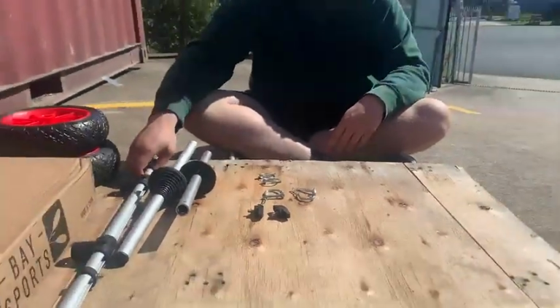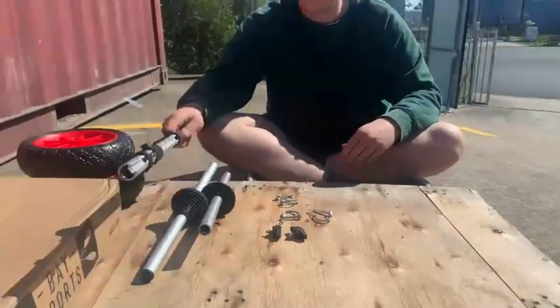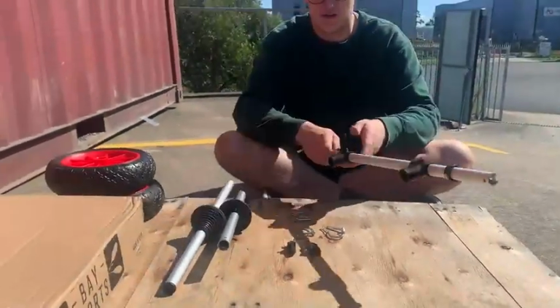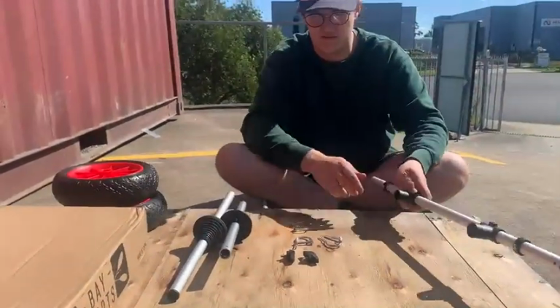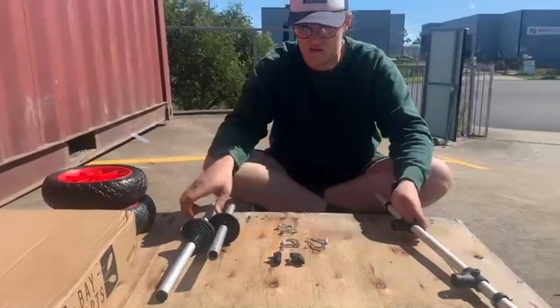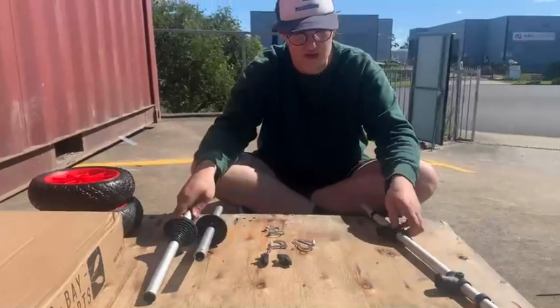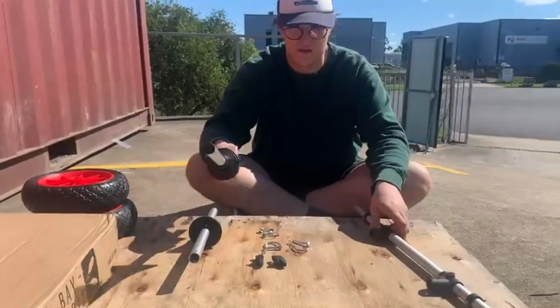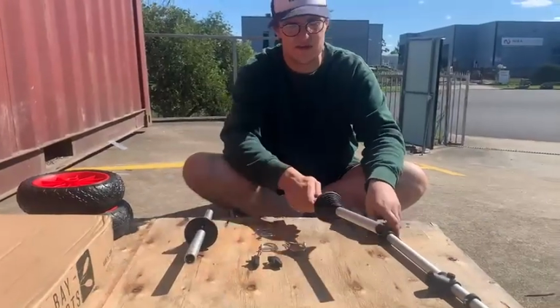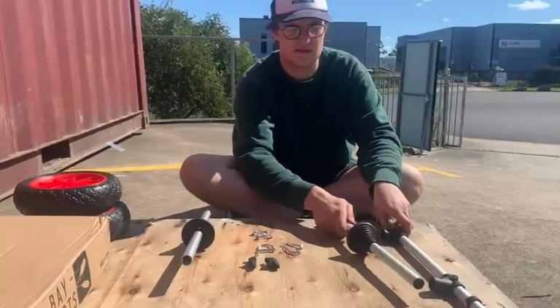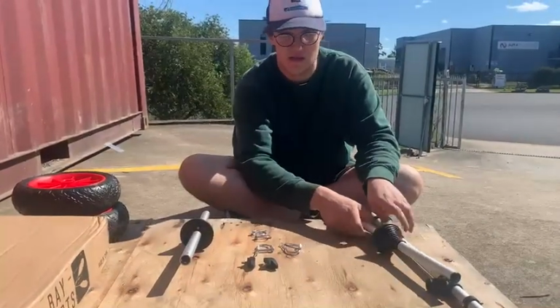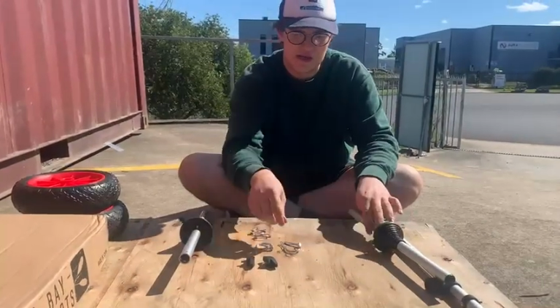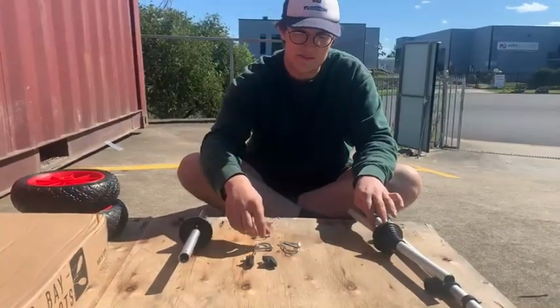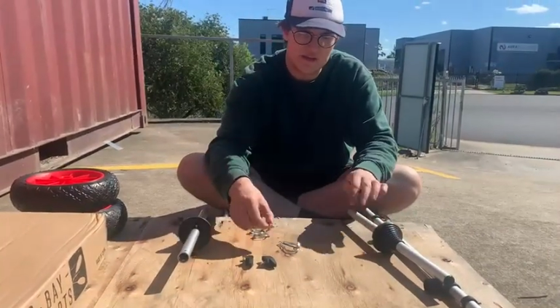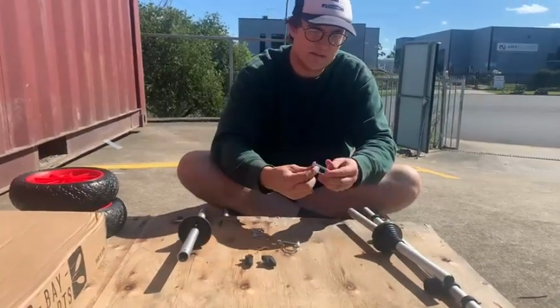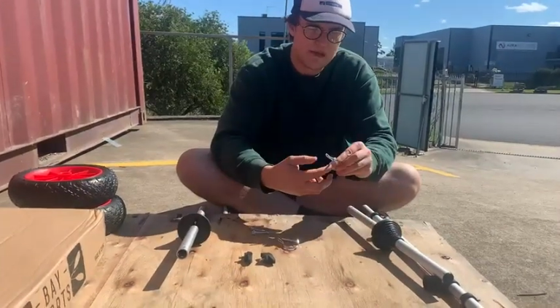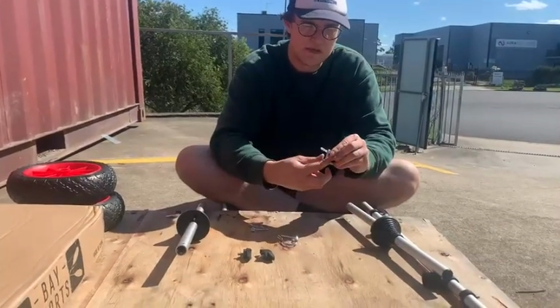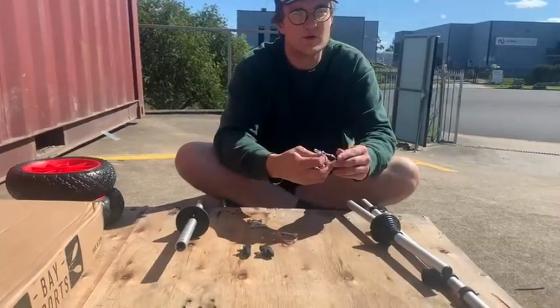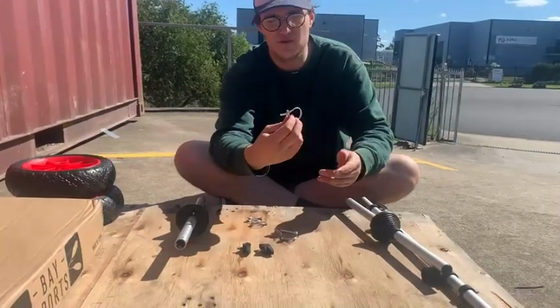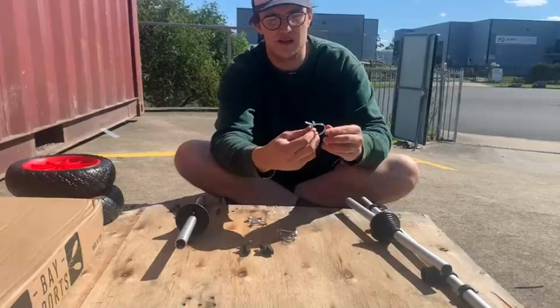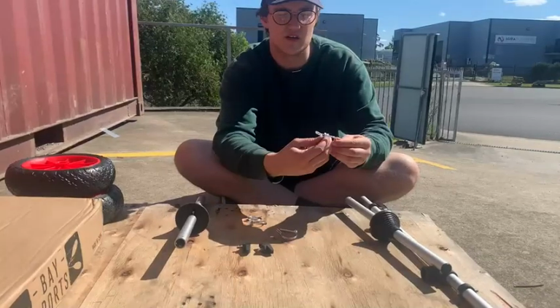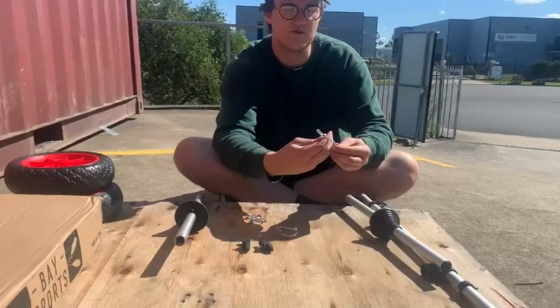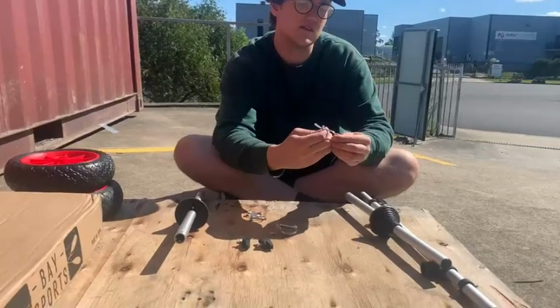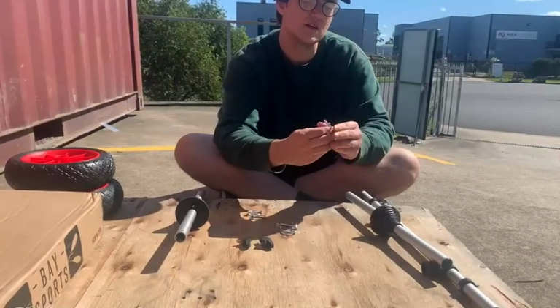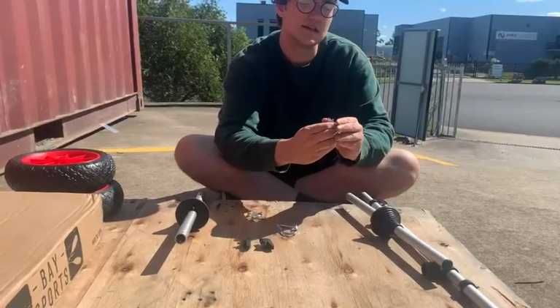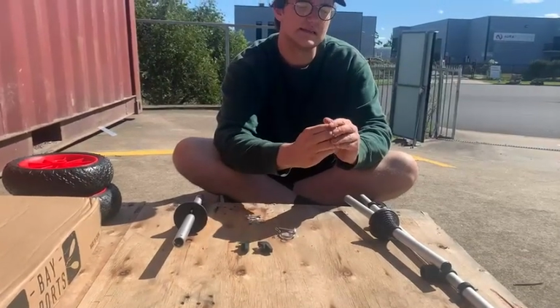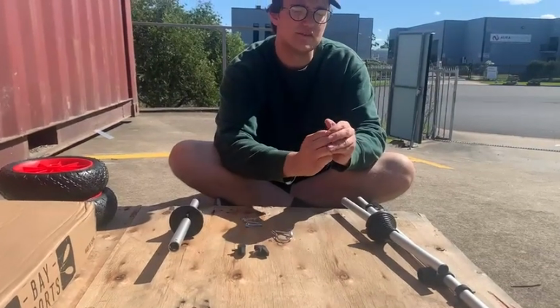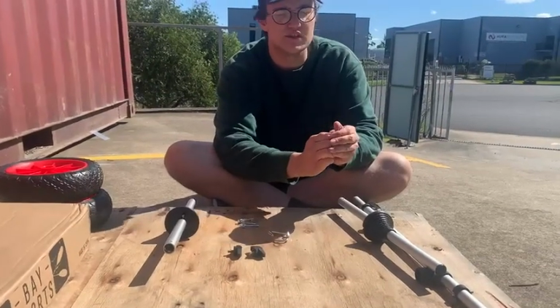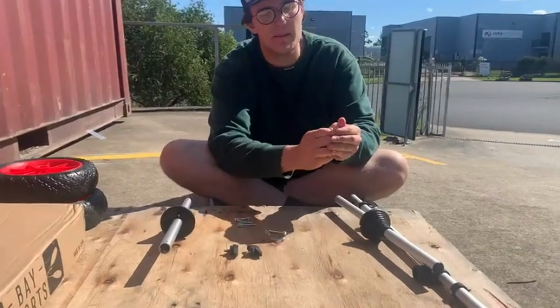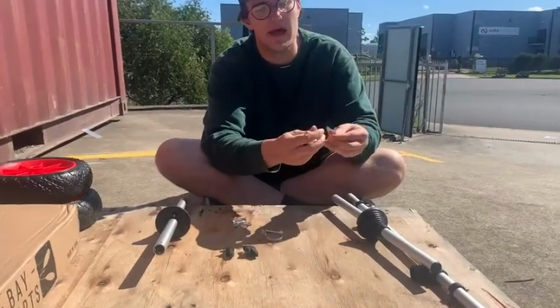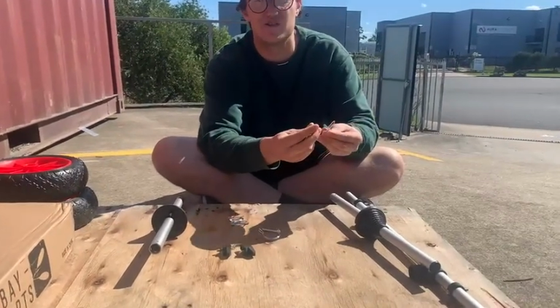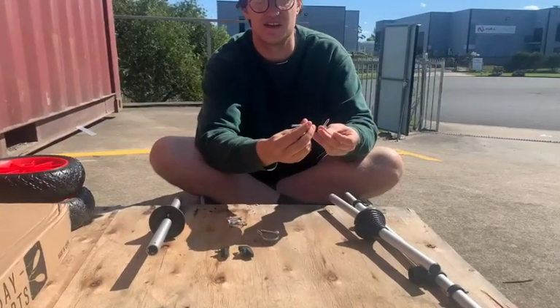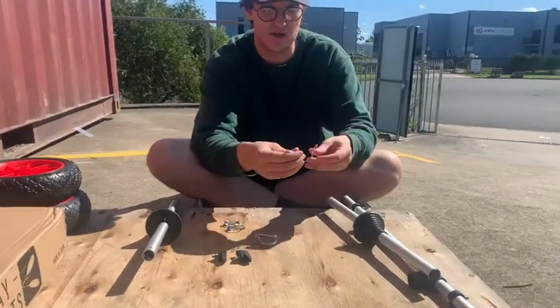First off I'll show you how to do these pins. They get a bit finicky, so if you just chuck two fingers in here and then push it up, it should click right off.